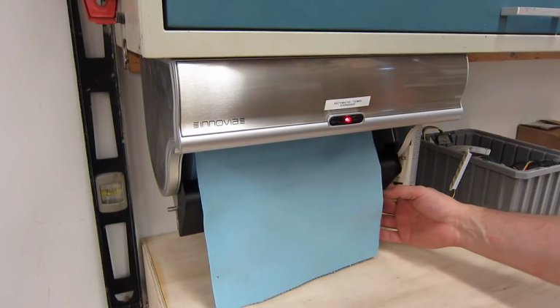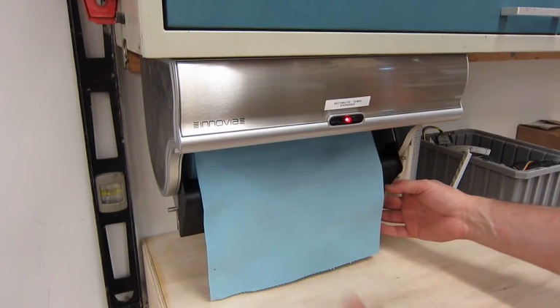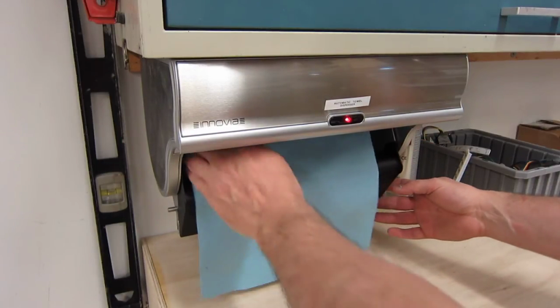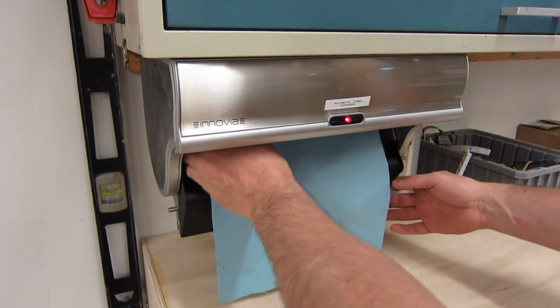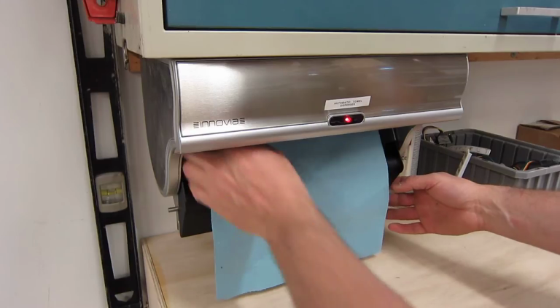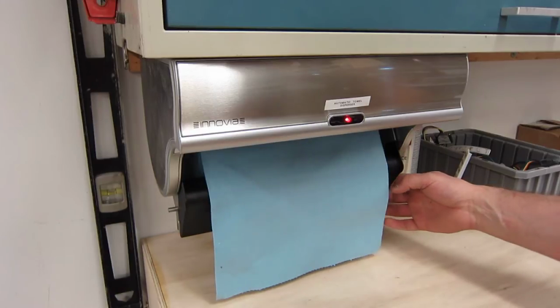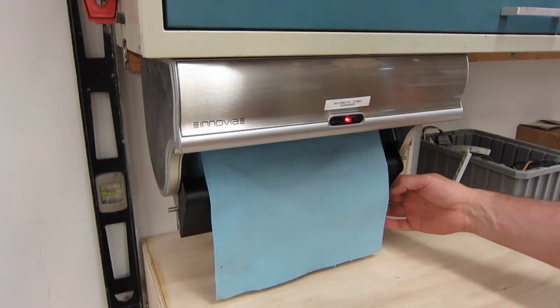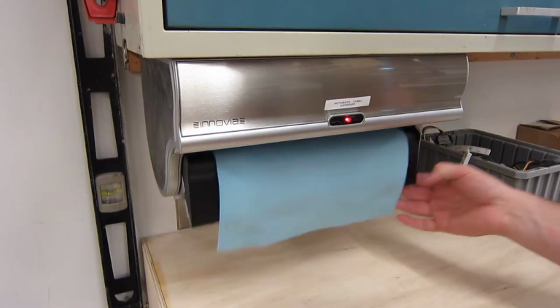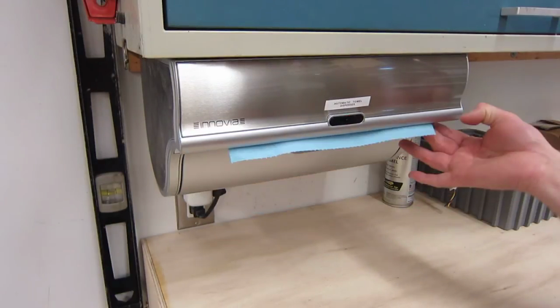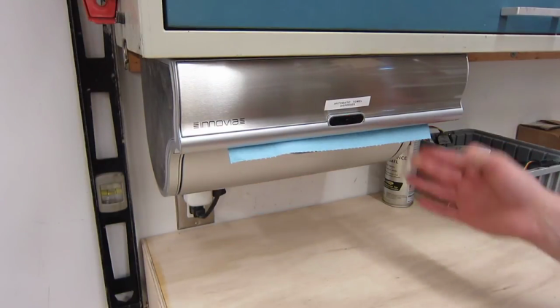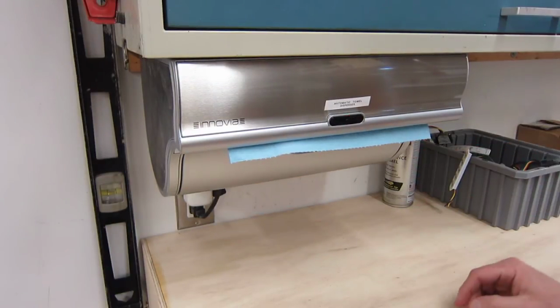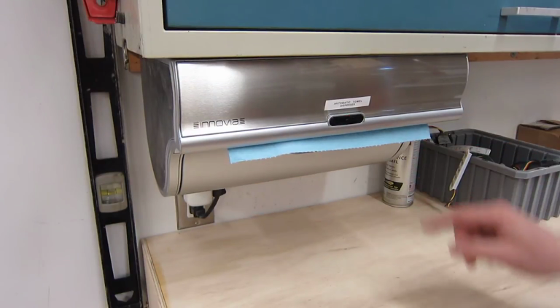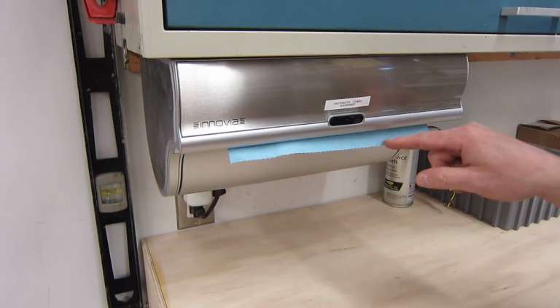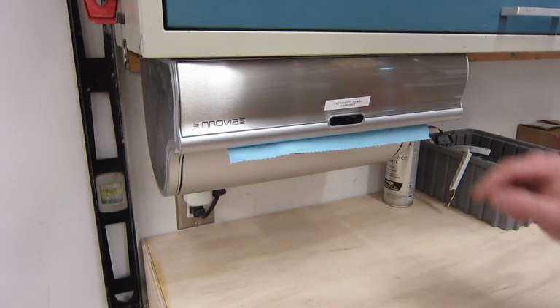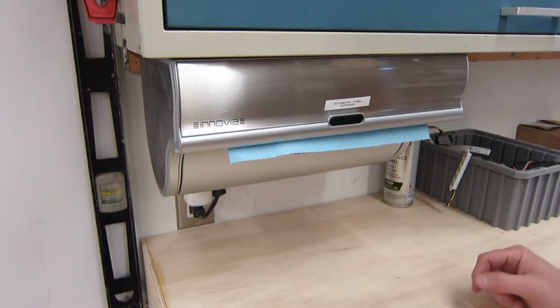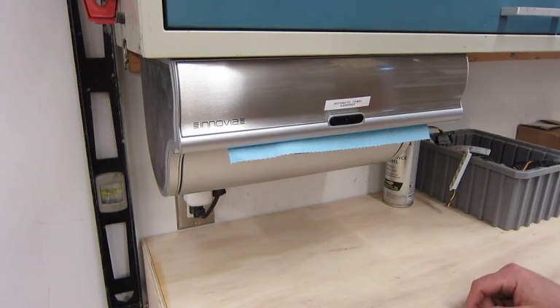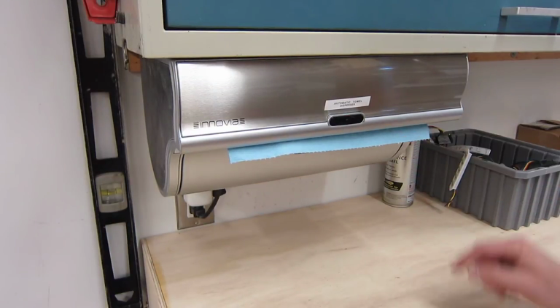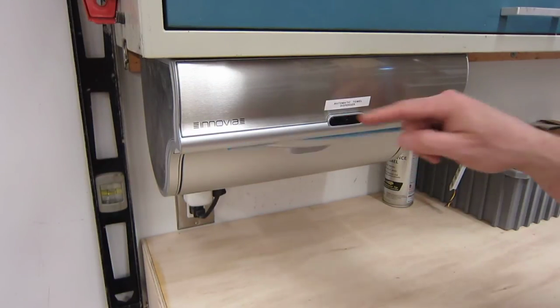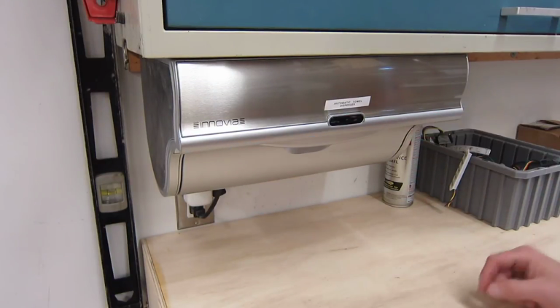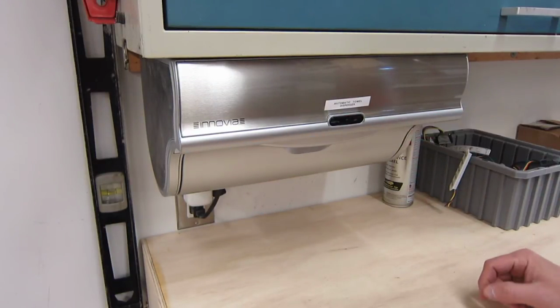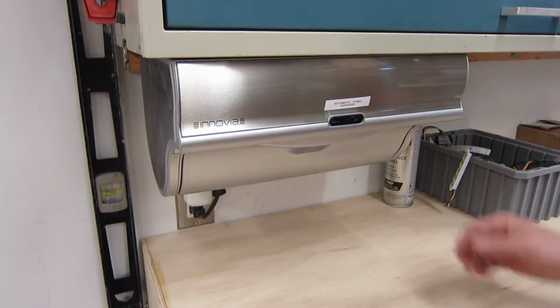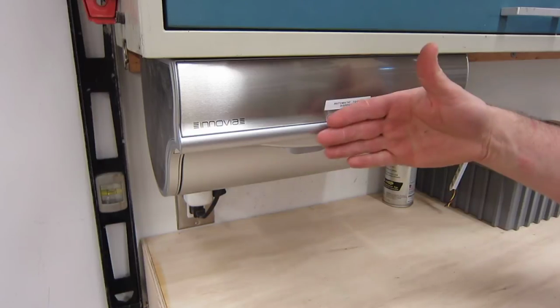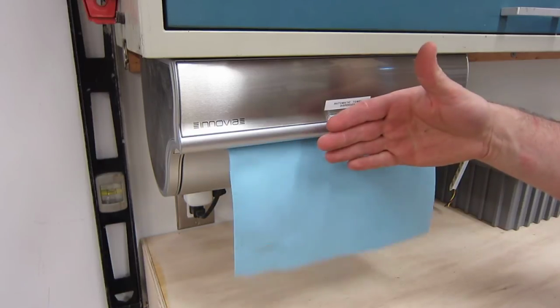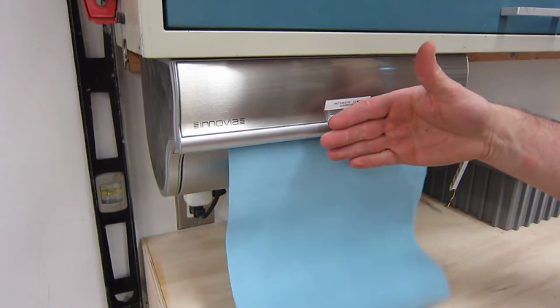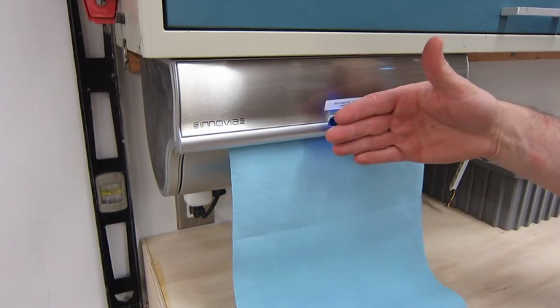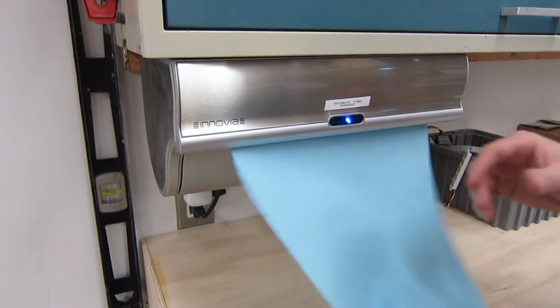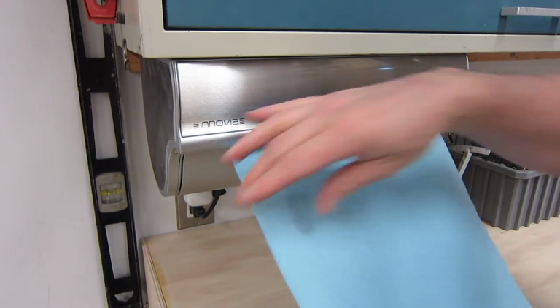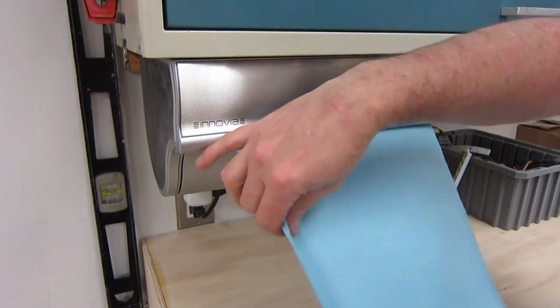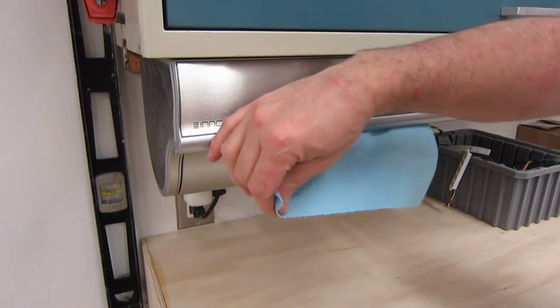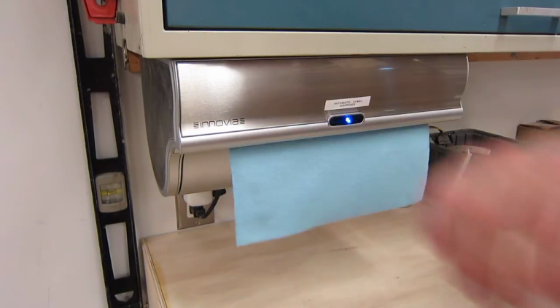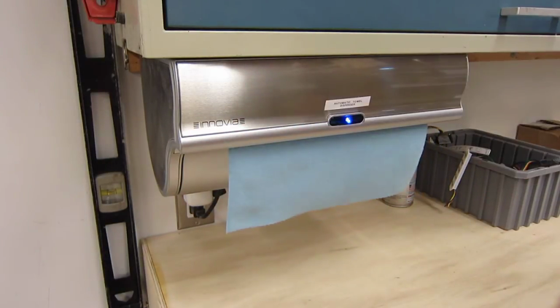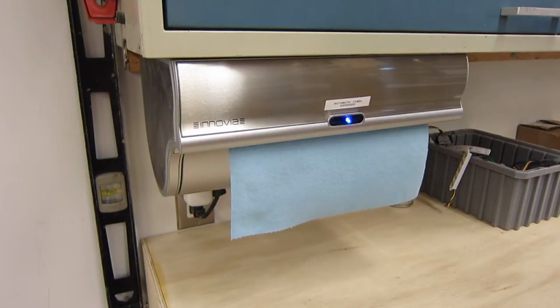We're just going to set it in there, kind of in the middle, and just close it. You can see a little bit sticking out. The light went off, so we'll go ahead and pull out some, and what I'll do is I'll just tear off a section.